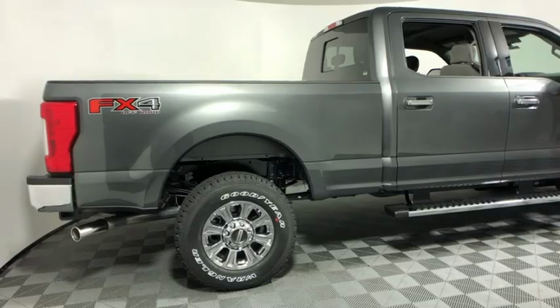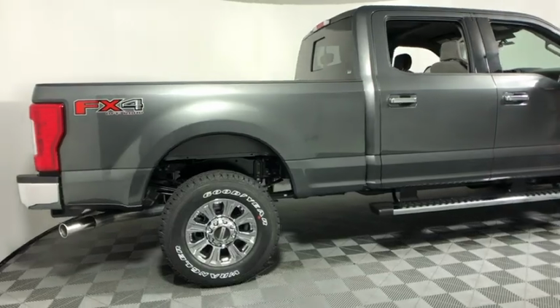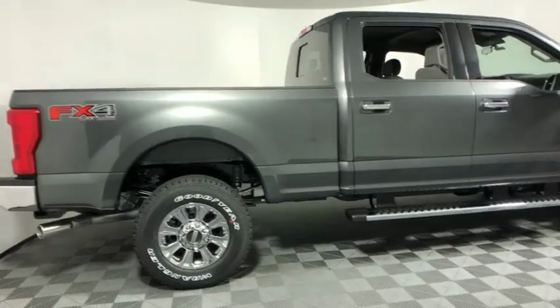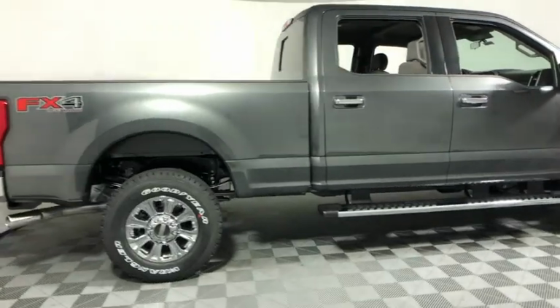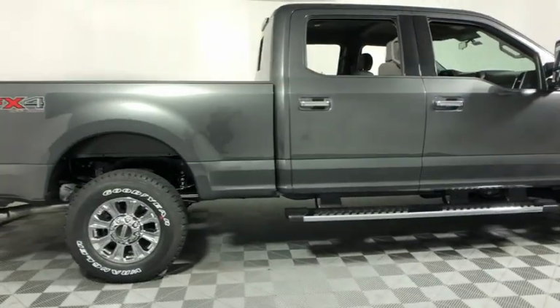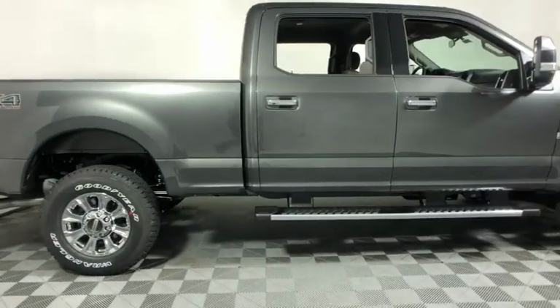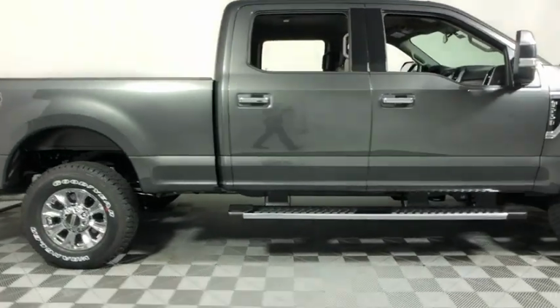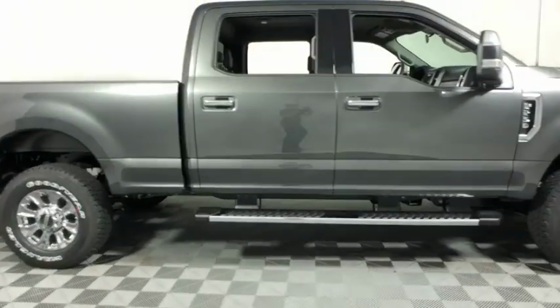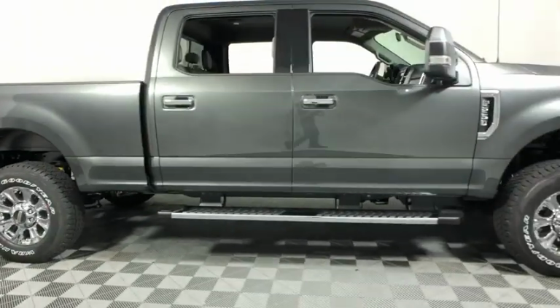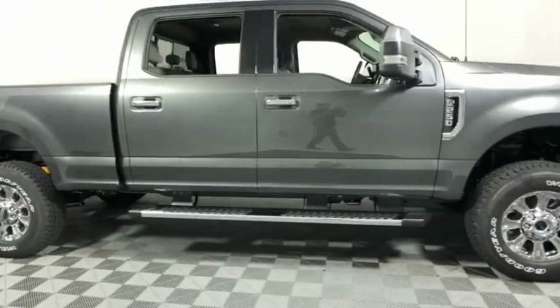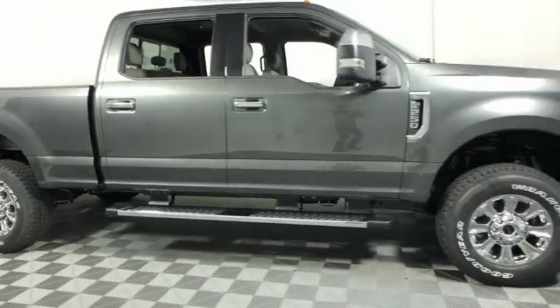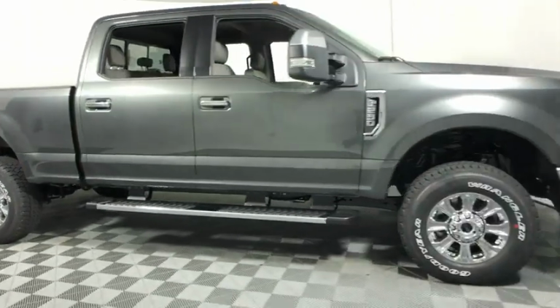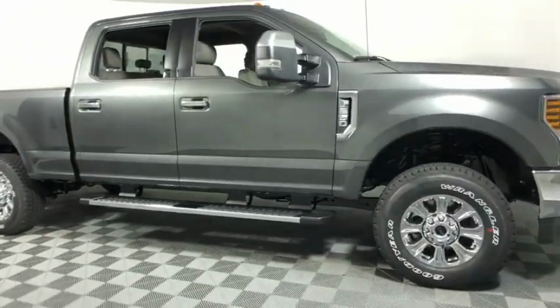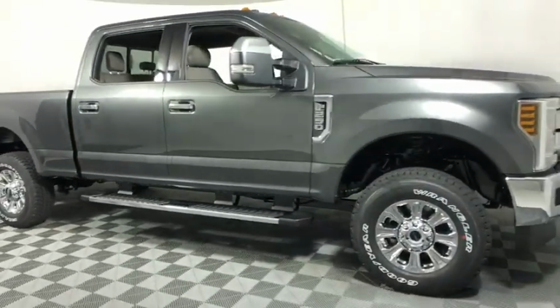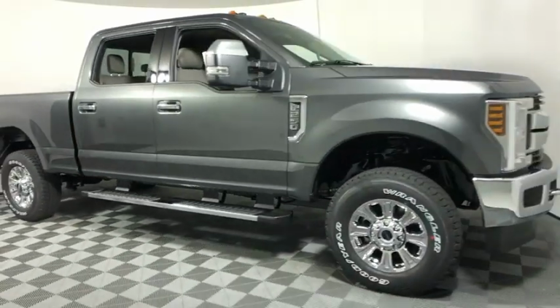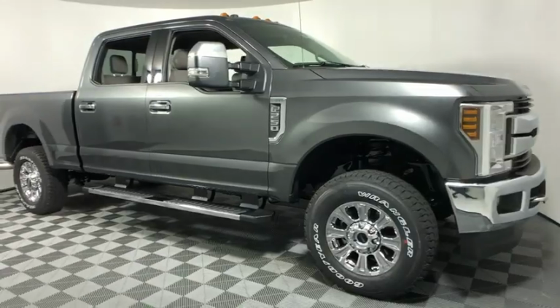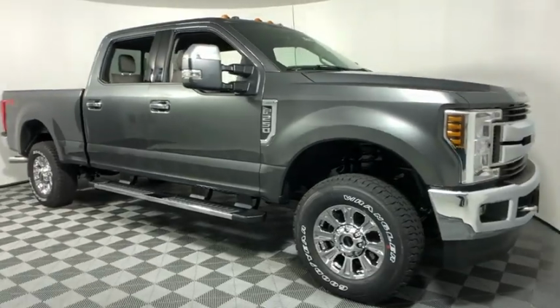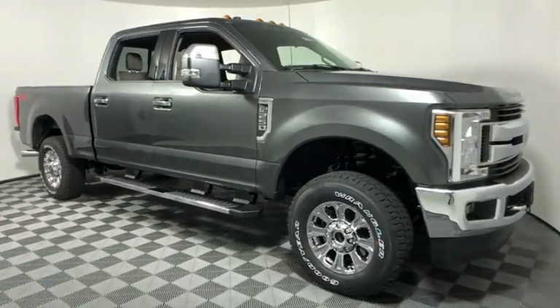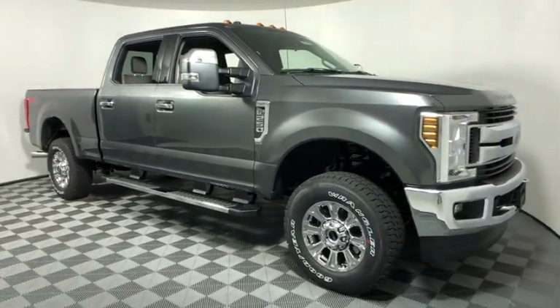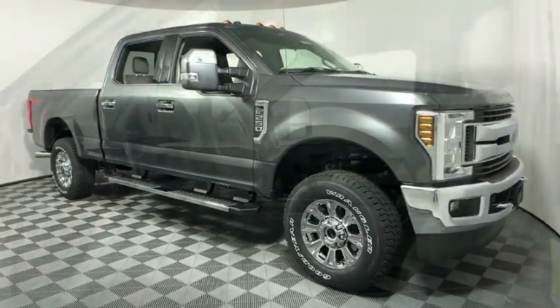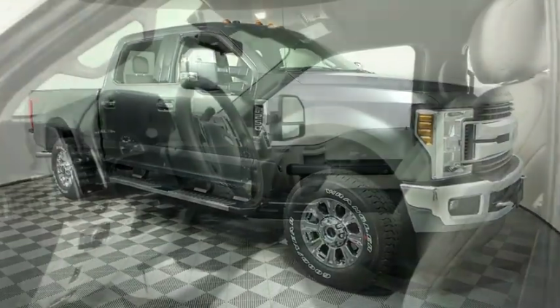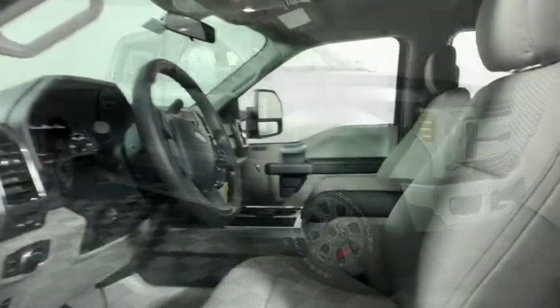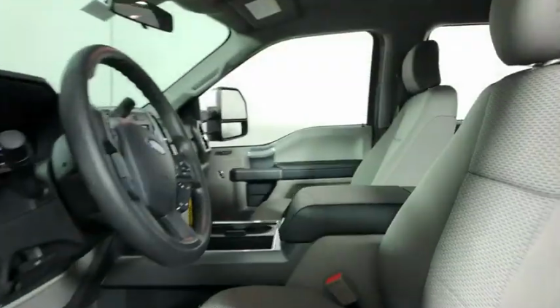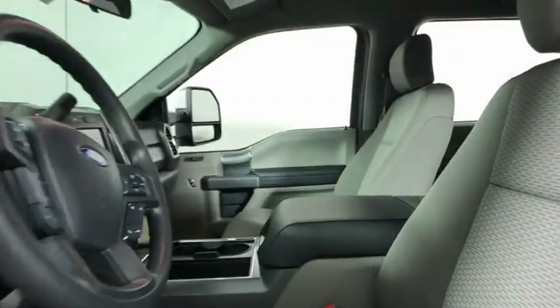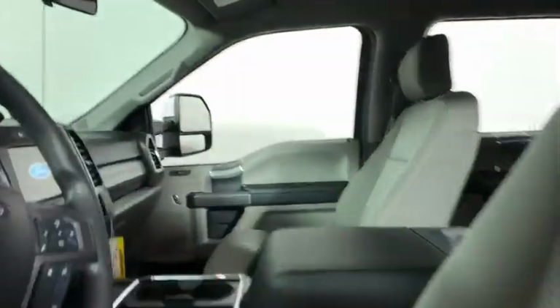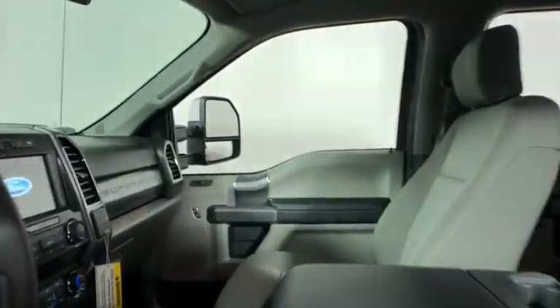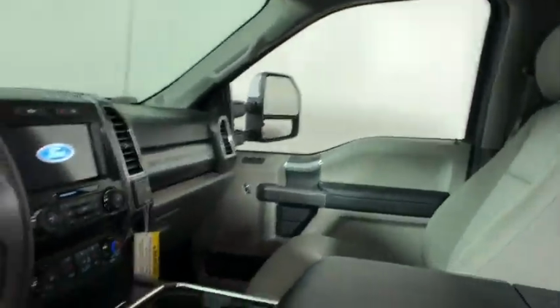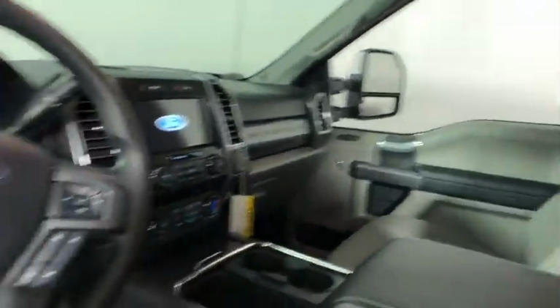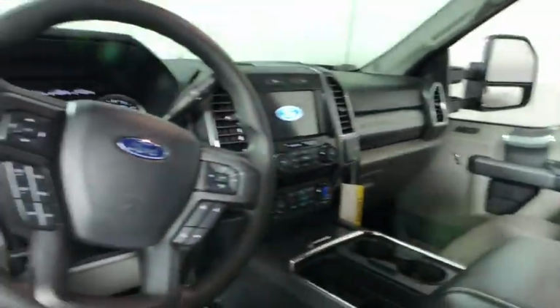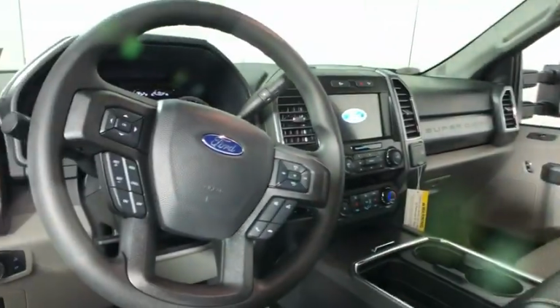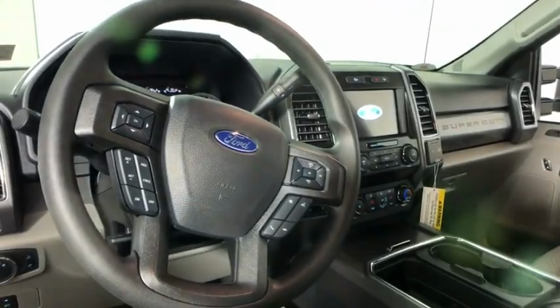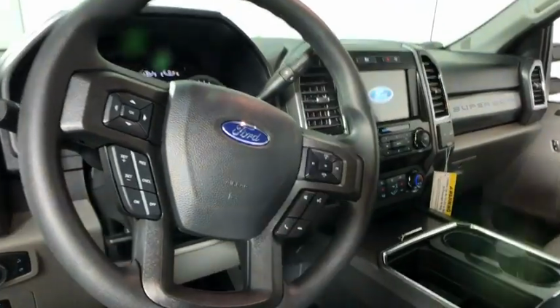2019 Ford F-250 Super Duty. Head-to-head fuel efficiency, head-to-head towing, head-to-head torque. Ford F-250 Super Duty.